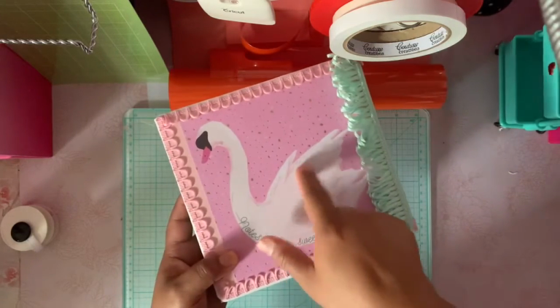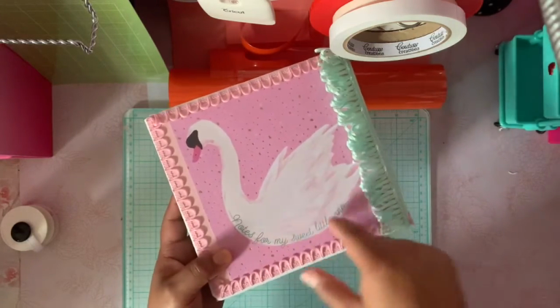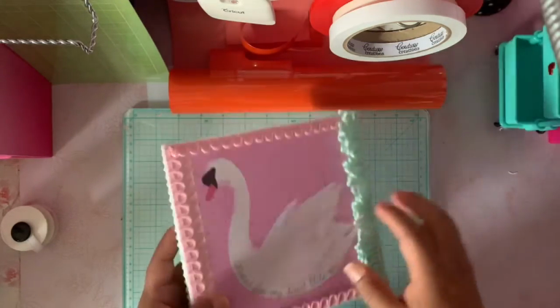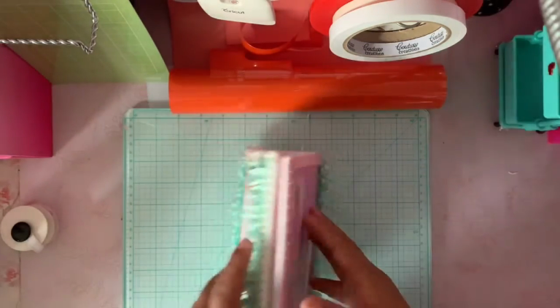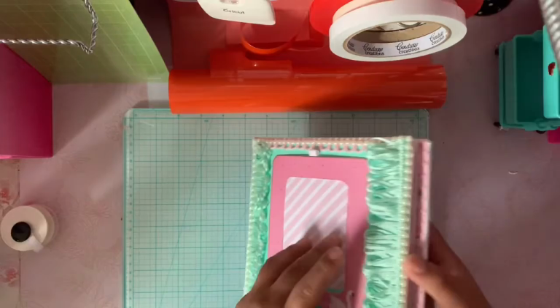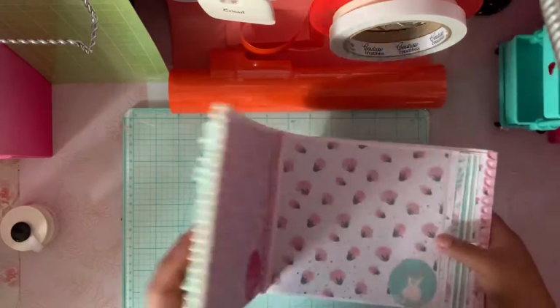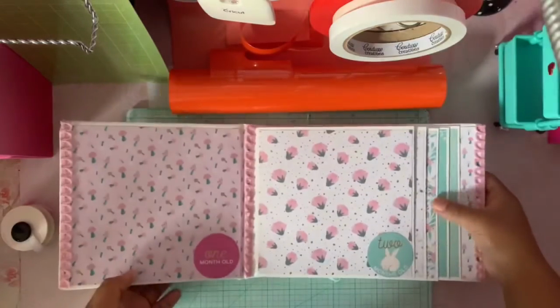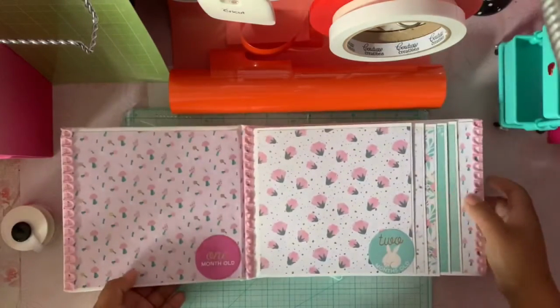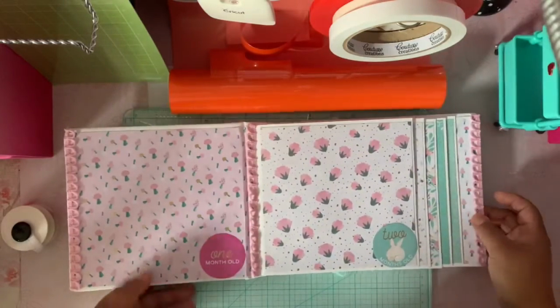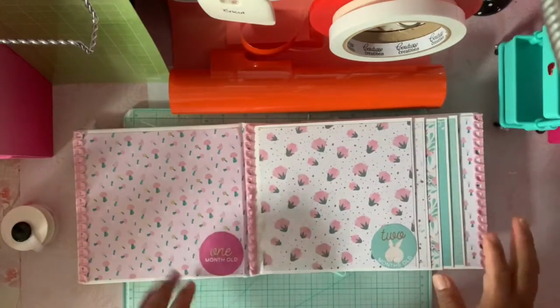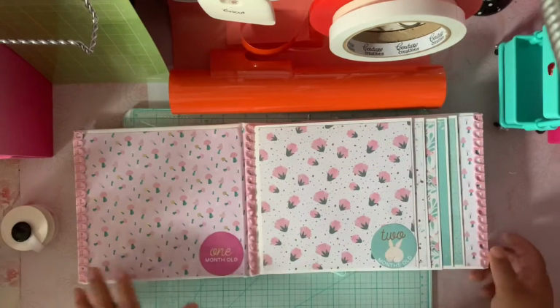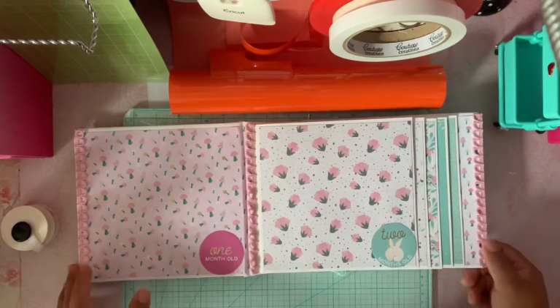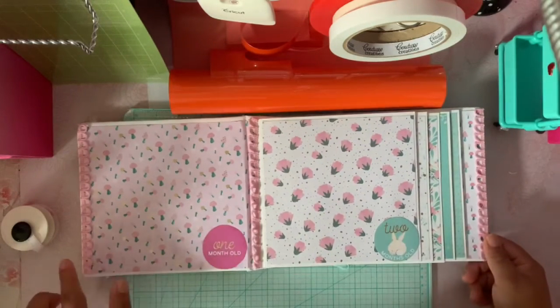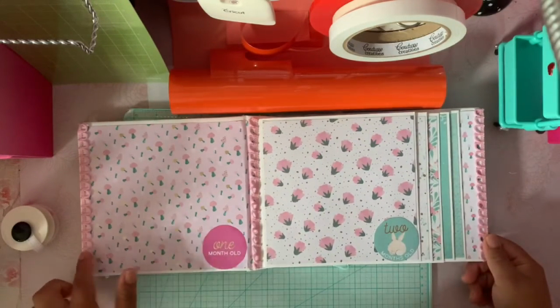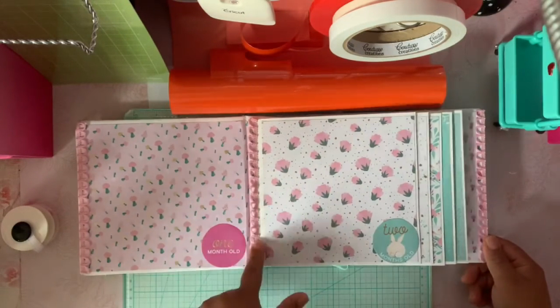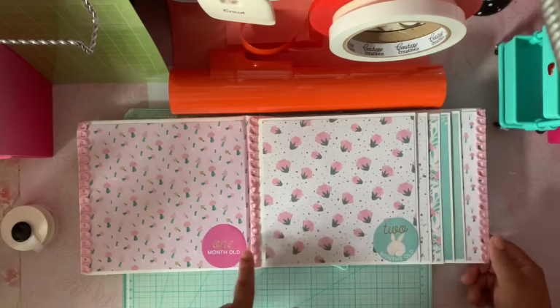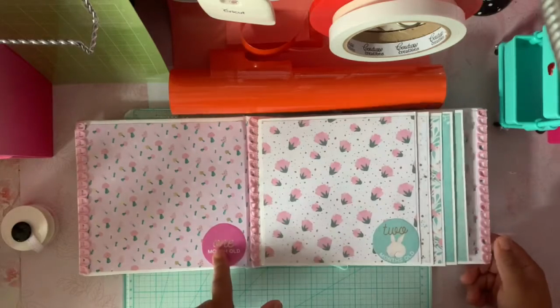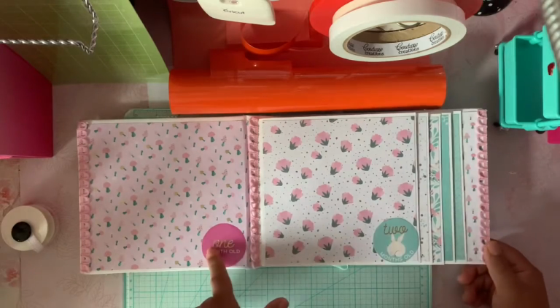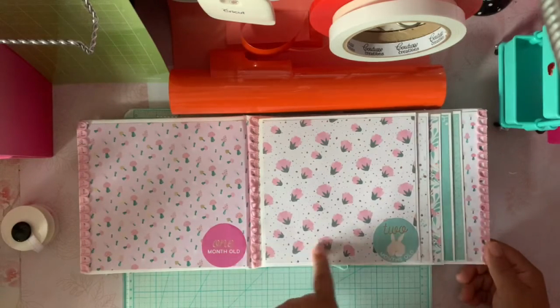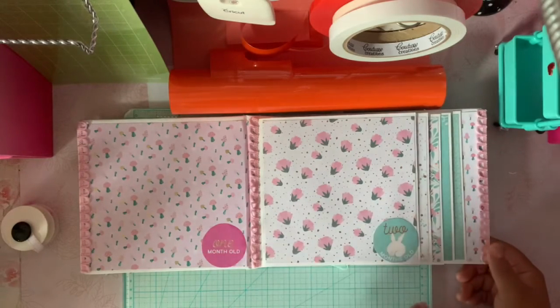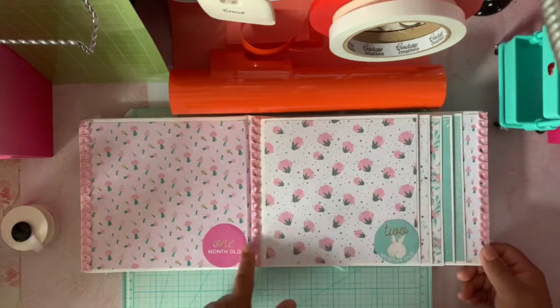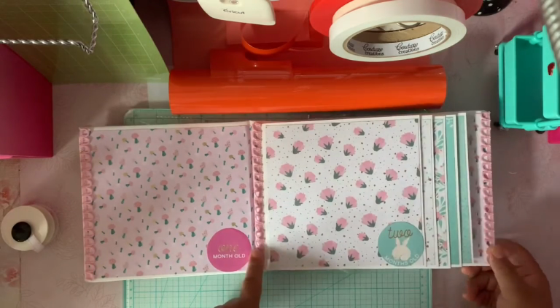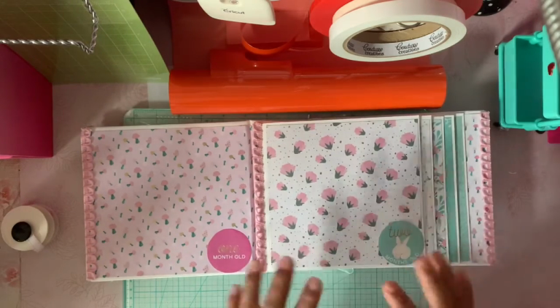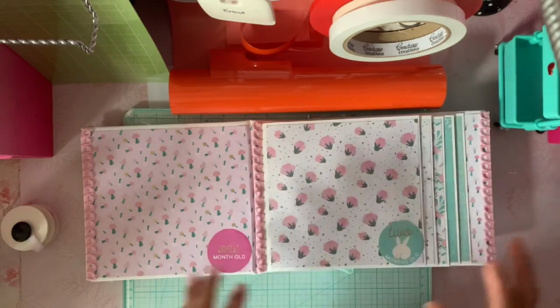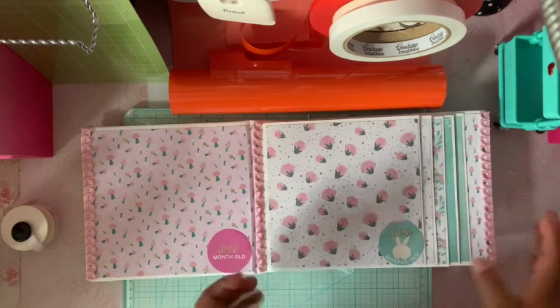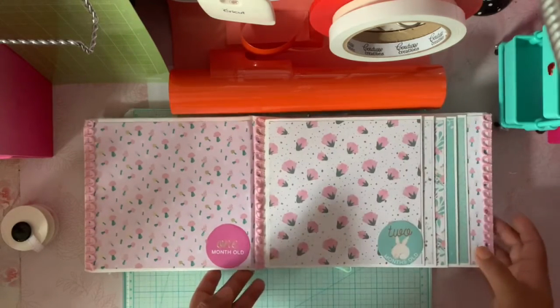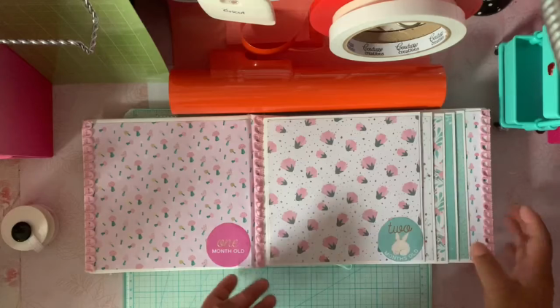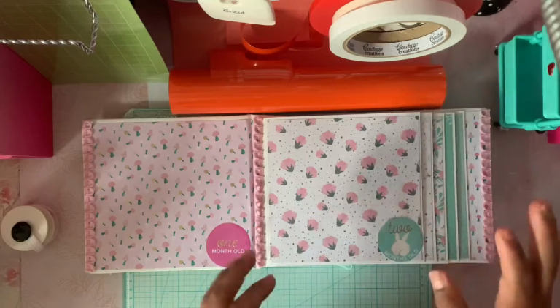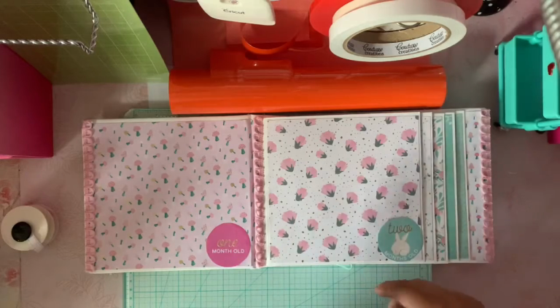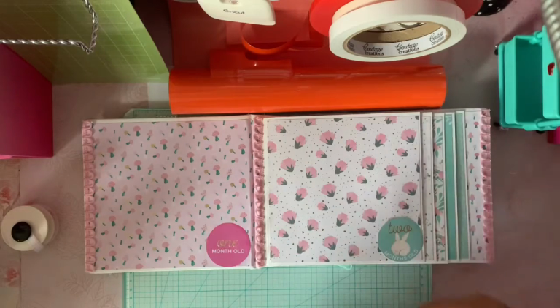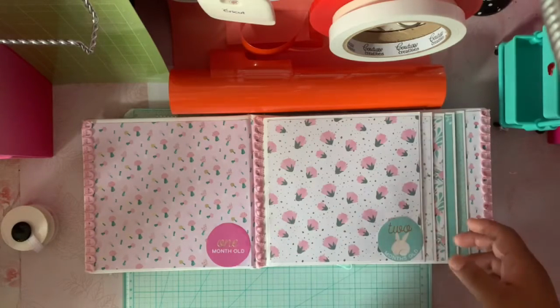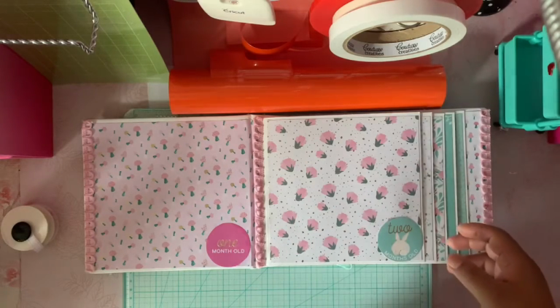The inside is just simple — I put trim here and here, and then all 12 months in here. Nothing fancy, nothing special, just added the paper this and that, and that's it.